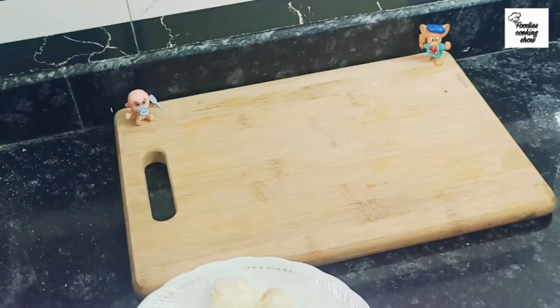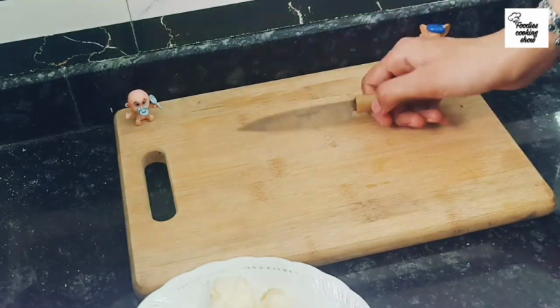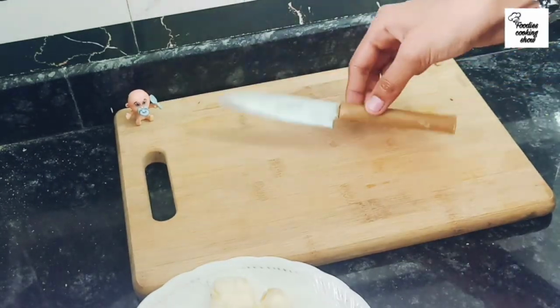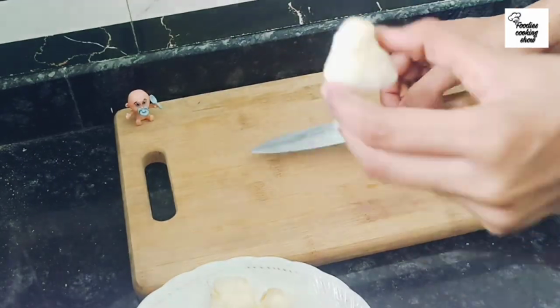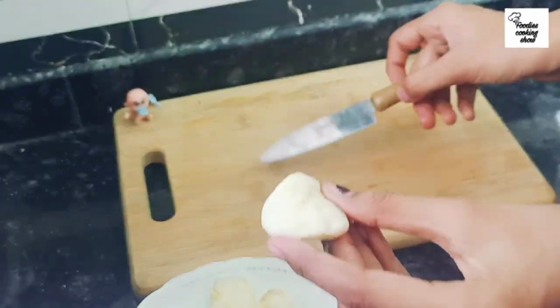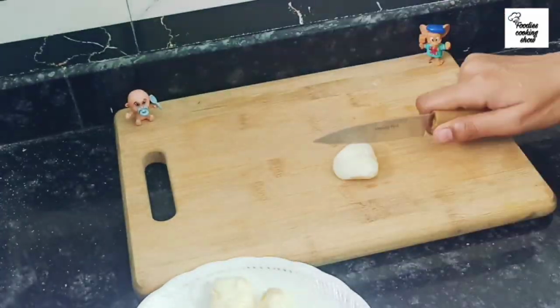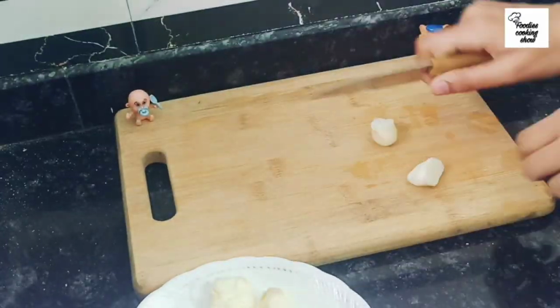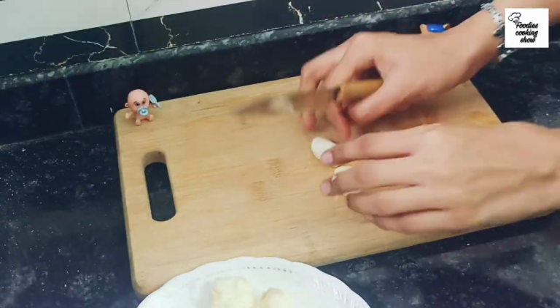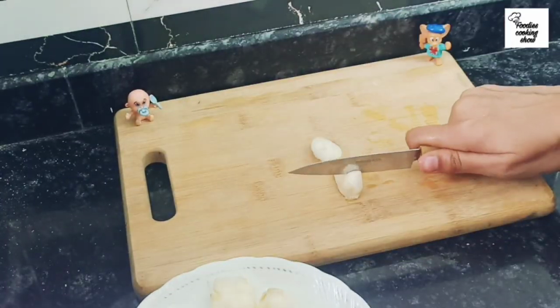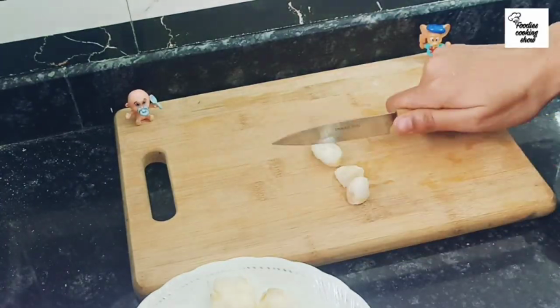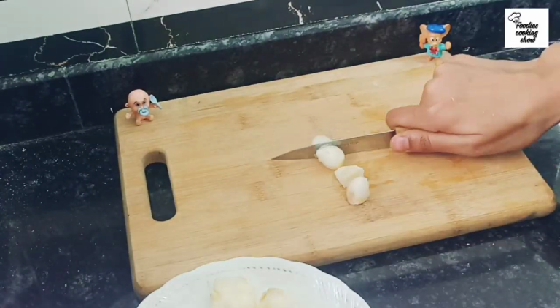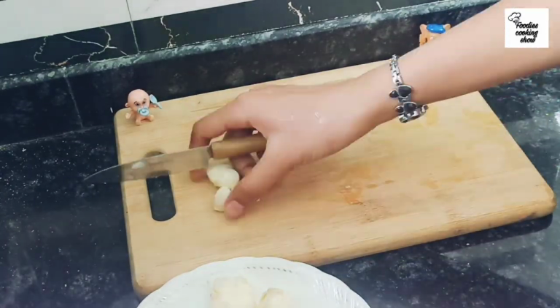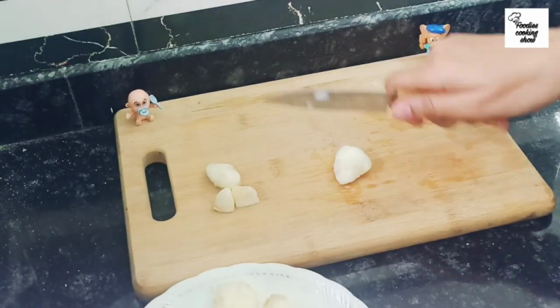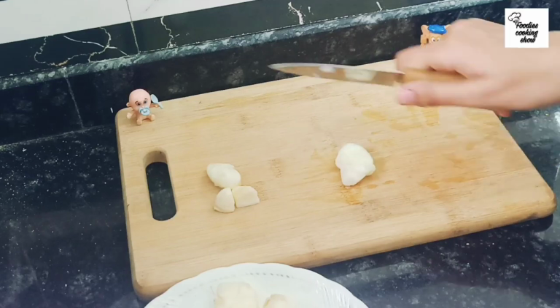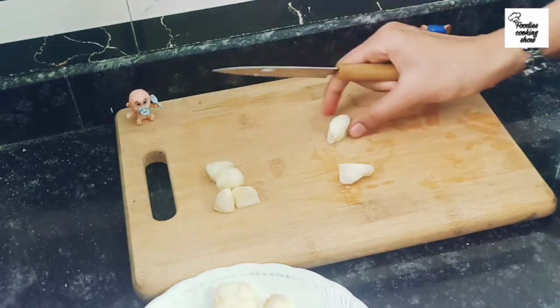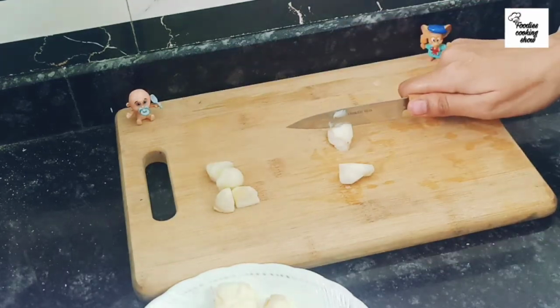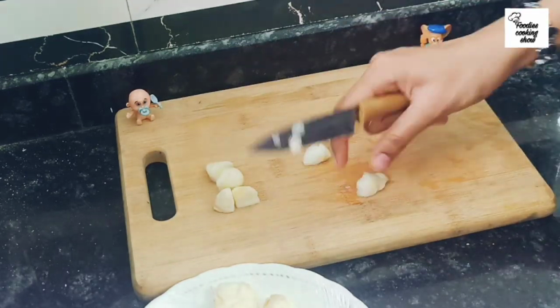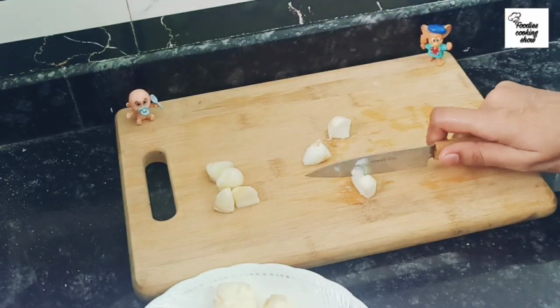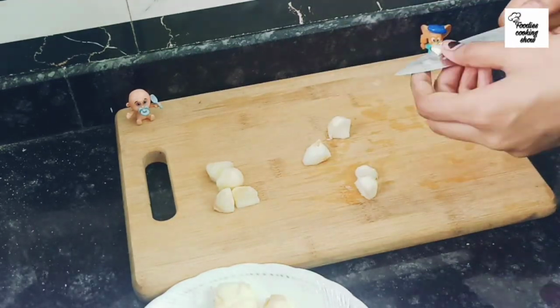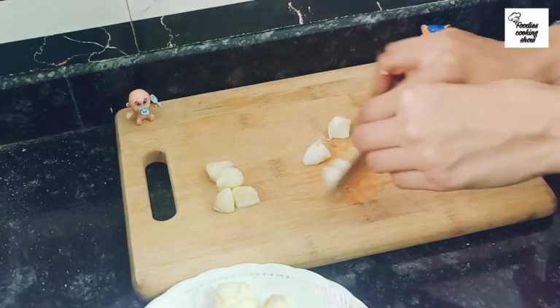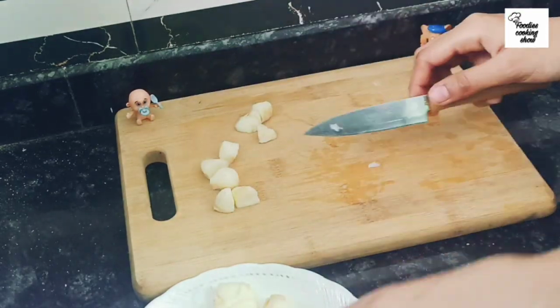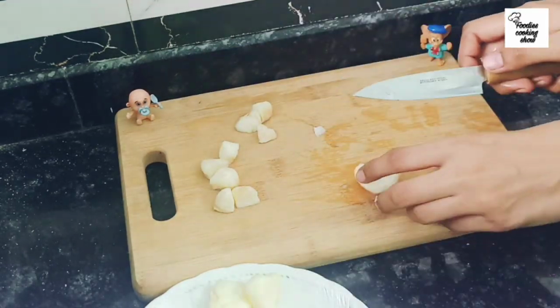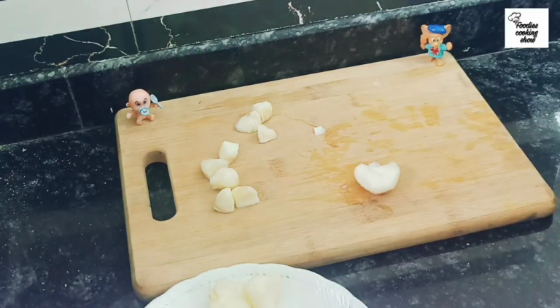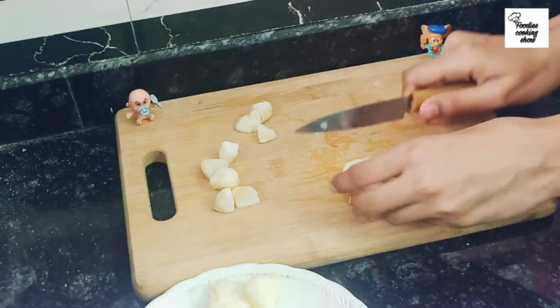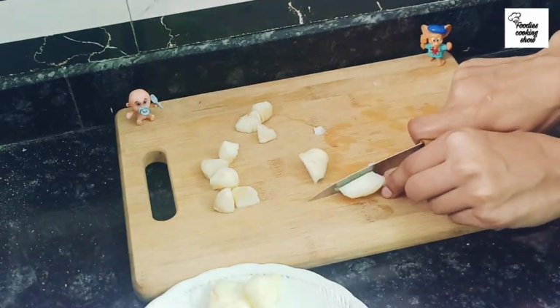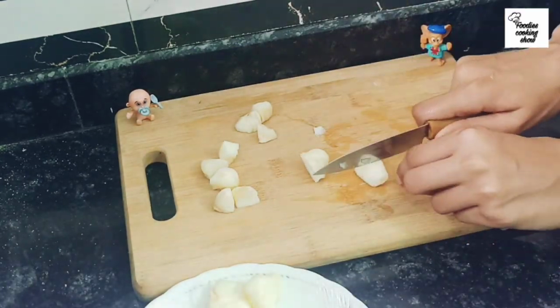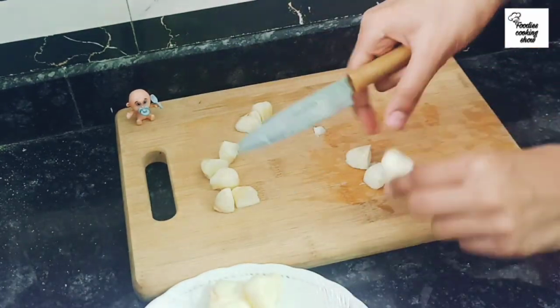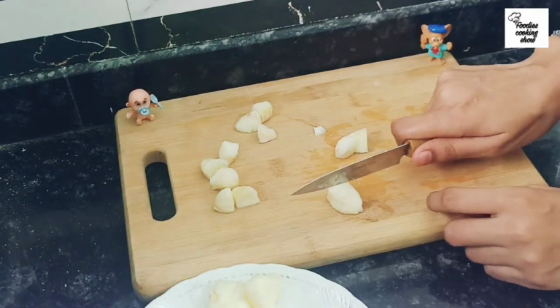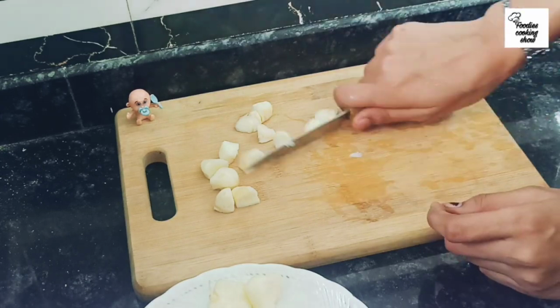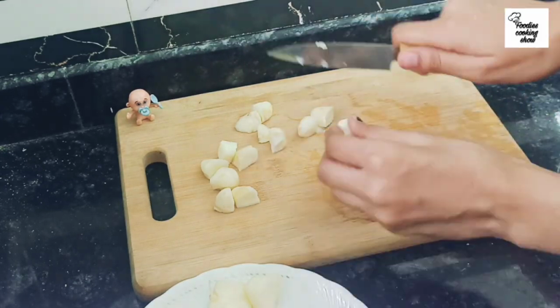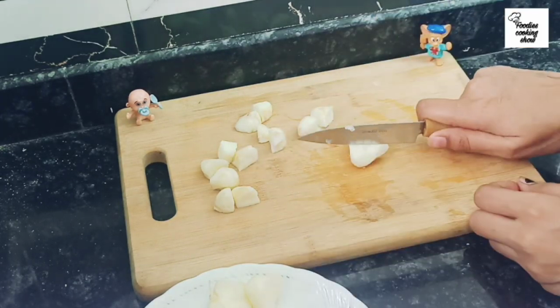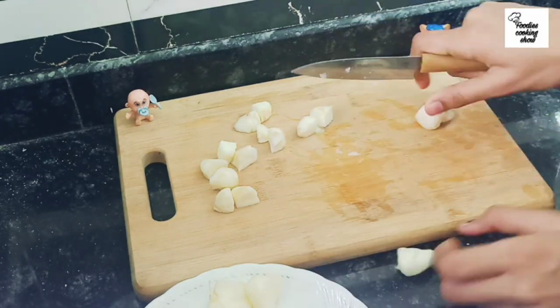I am going to chop them — I will cut them in 4 pieces. You can cut them in 2 pieces, or if you want, you can cook them directly without cutting.